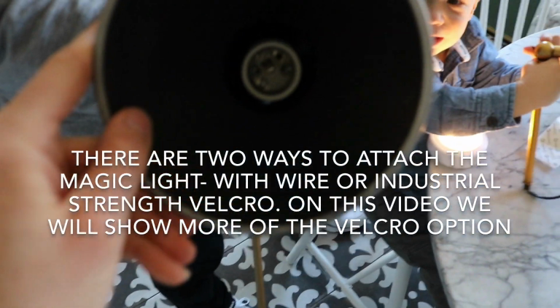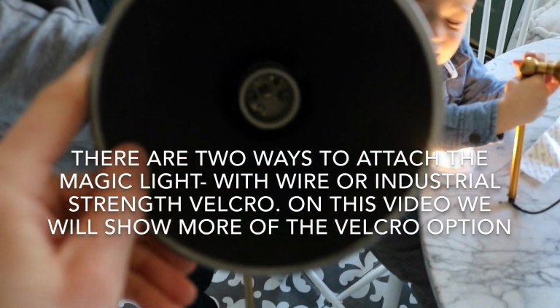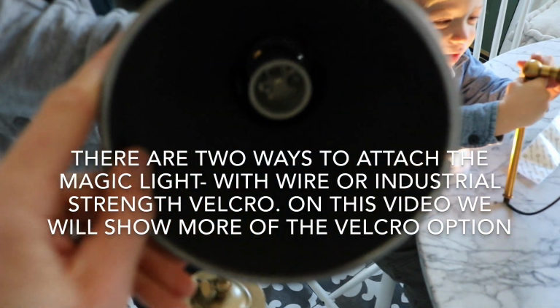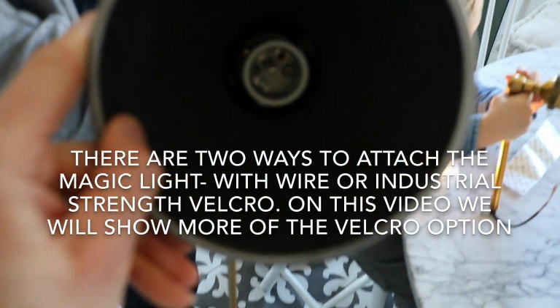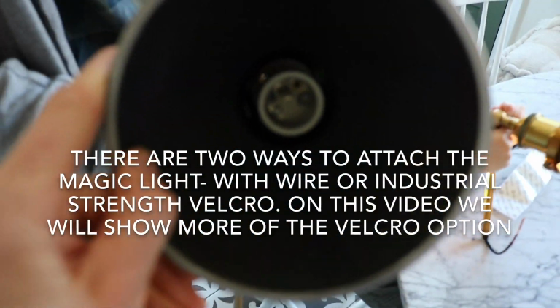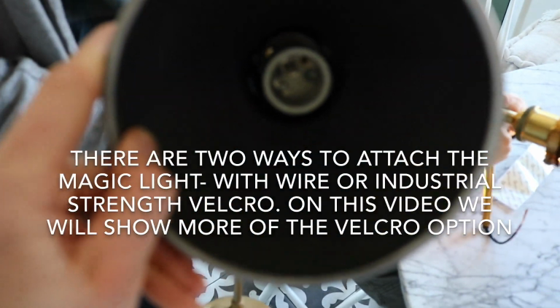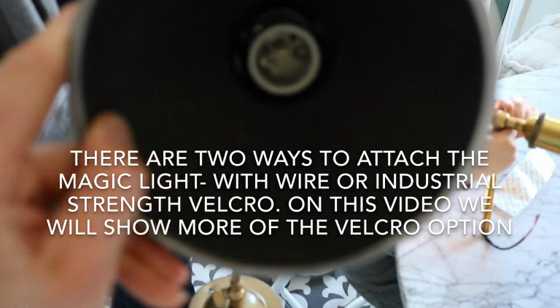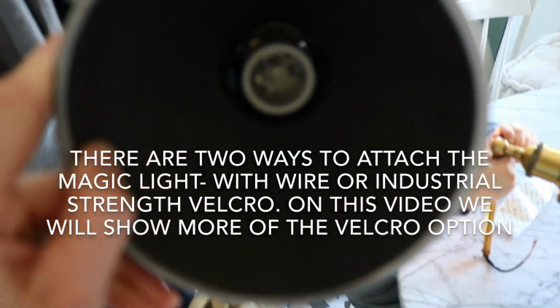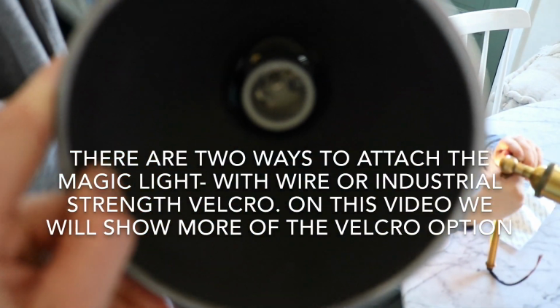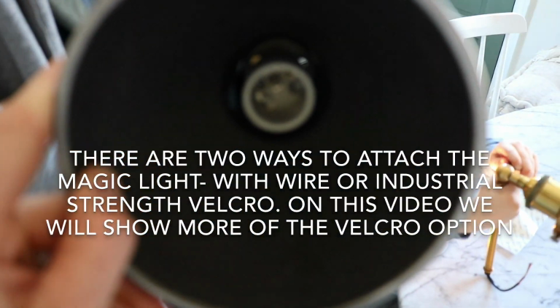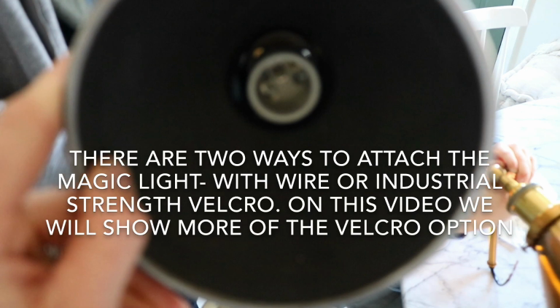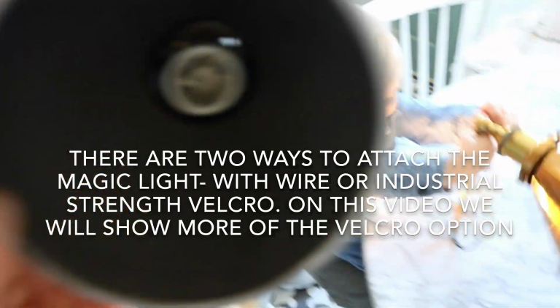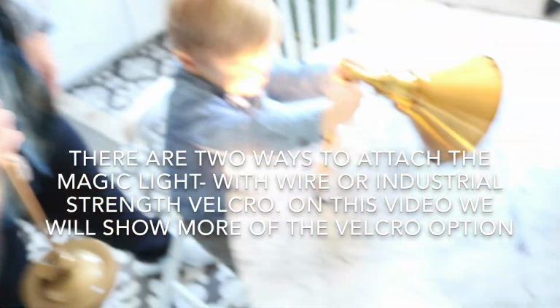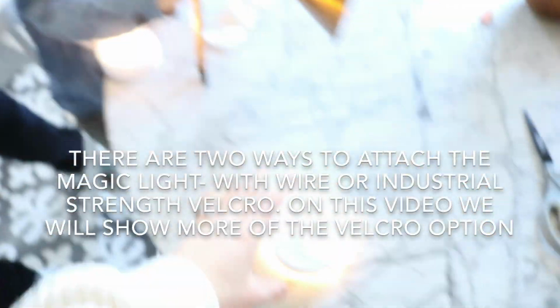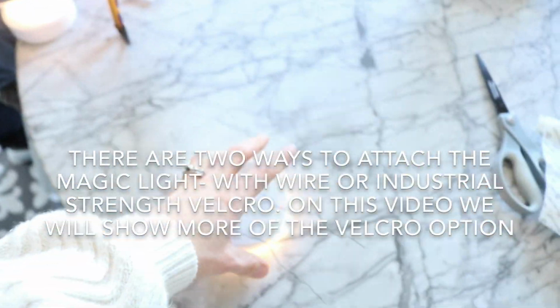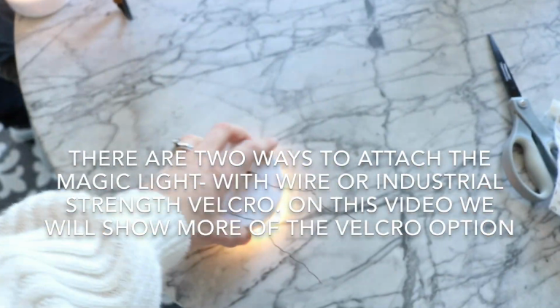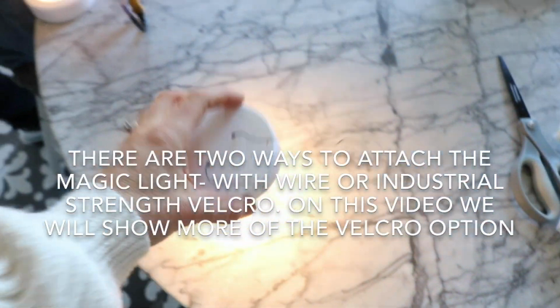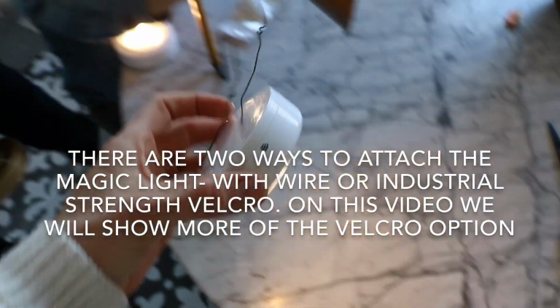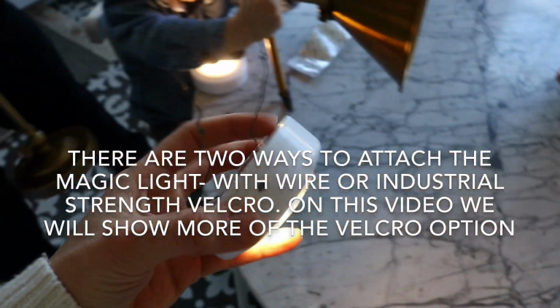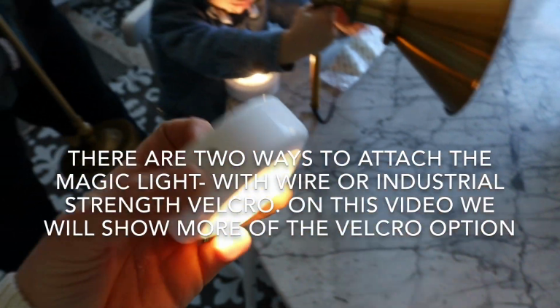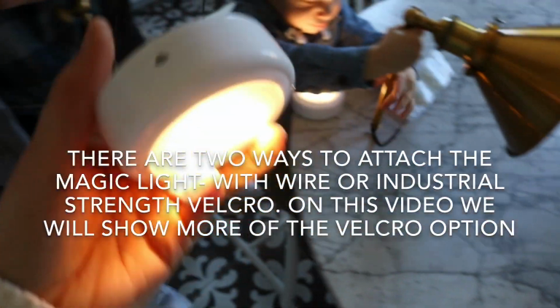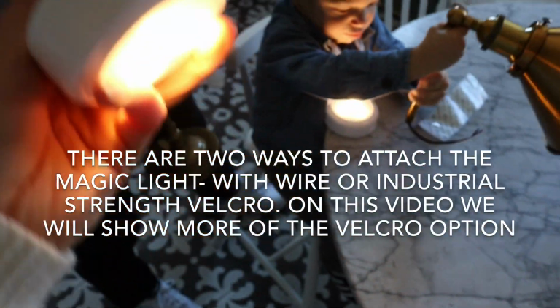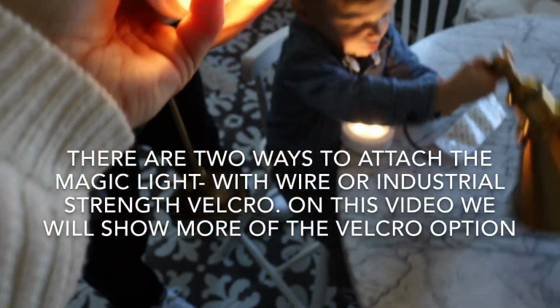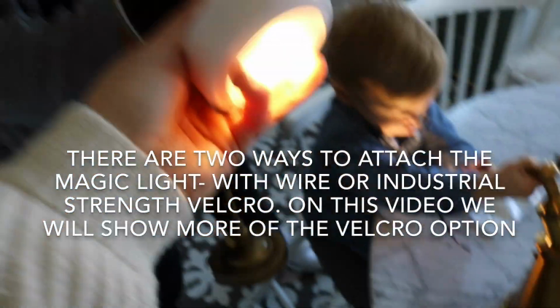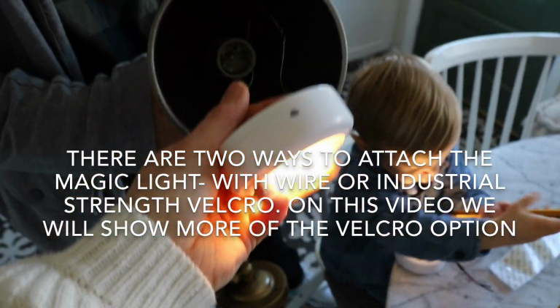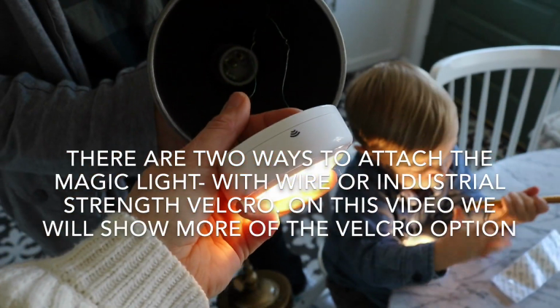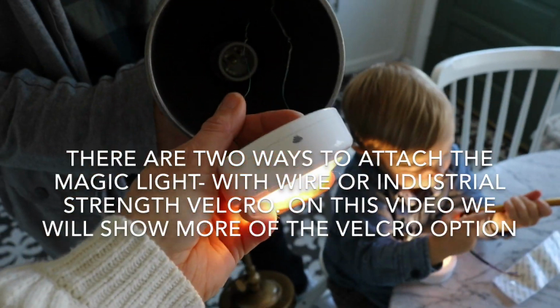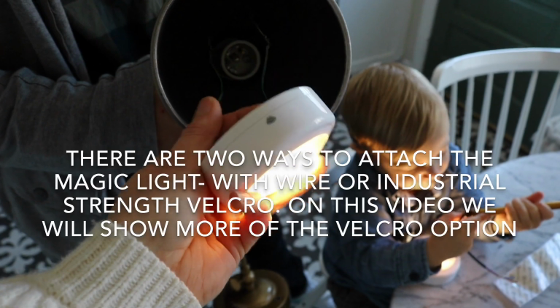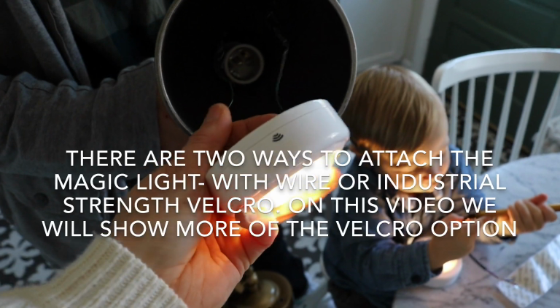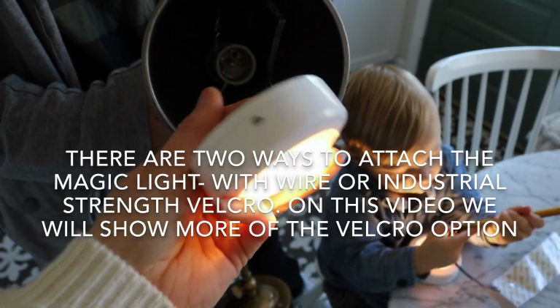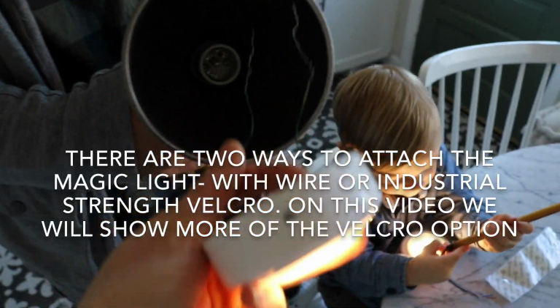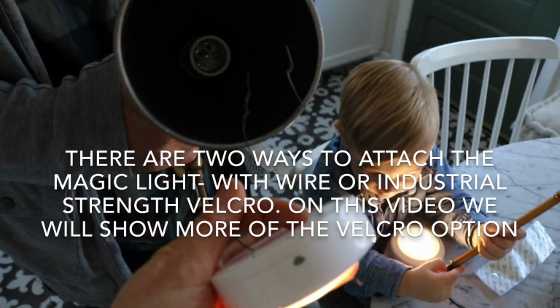So this one — you can see inside there are a couple of holes that we can put the wire through to attach this light on the inside. We'll show you after.